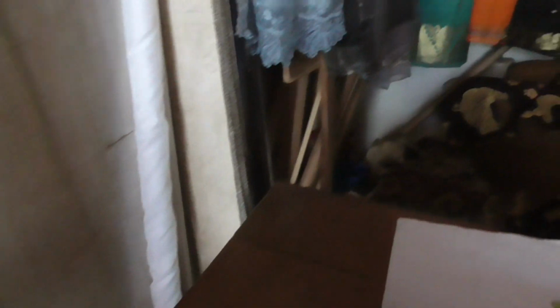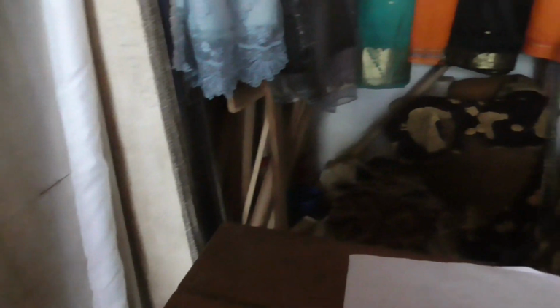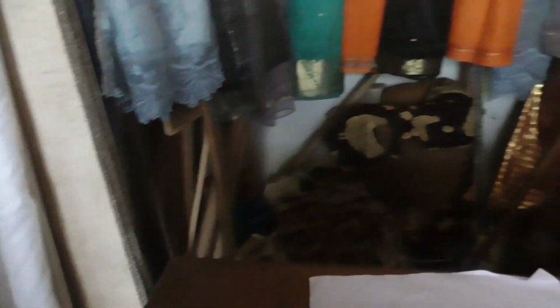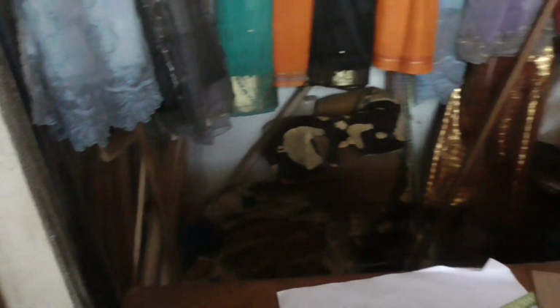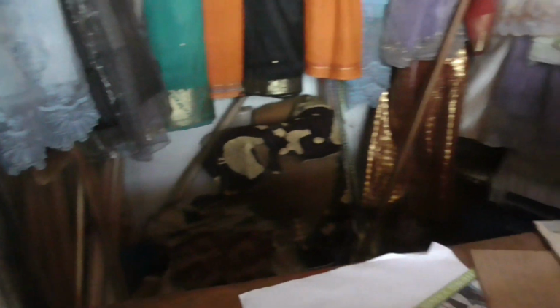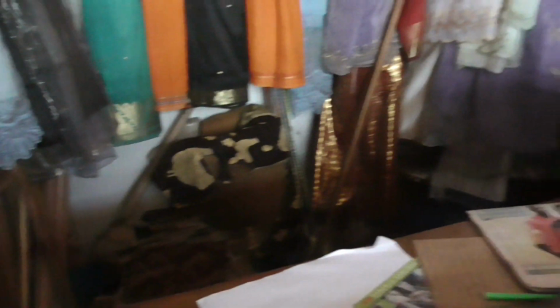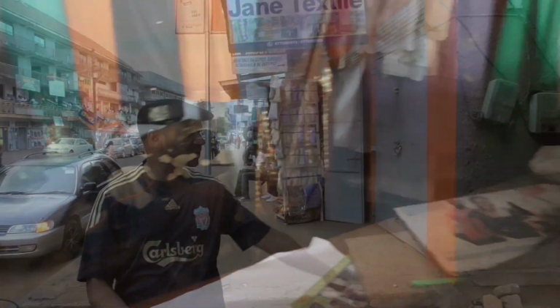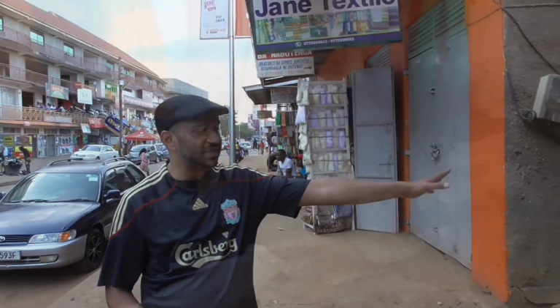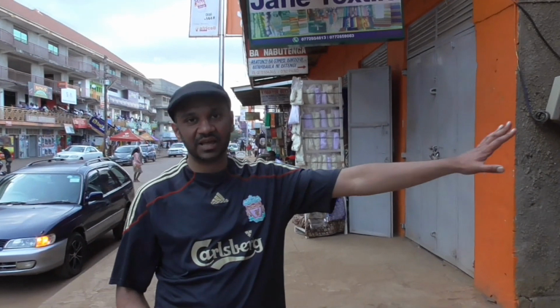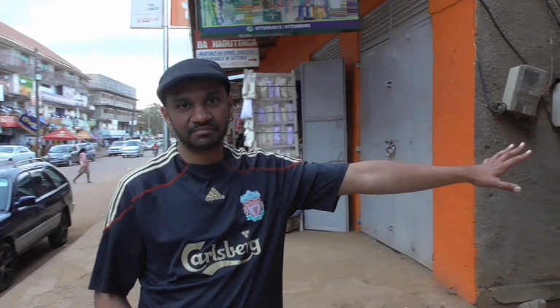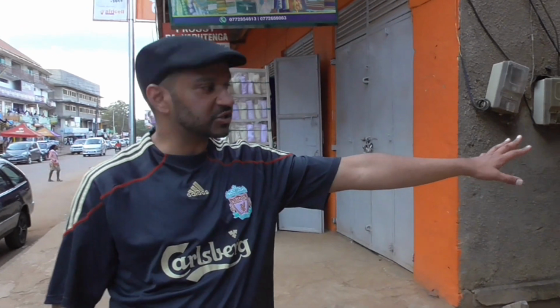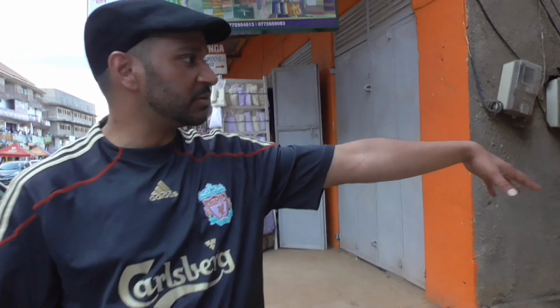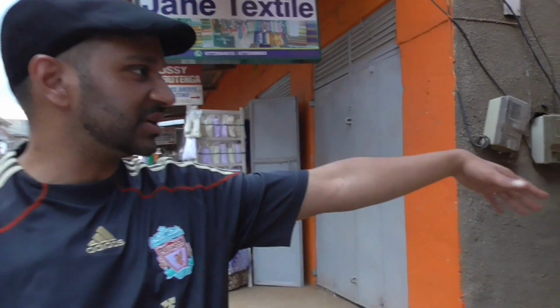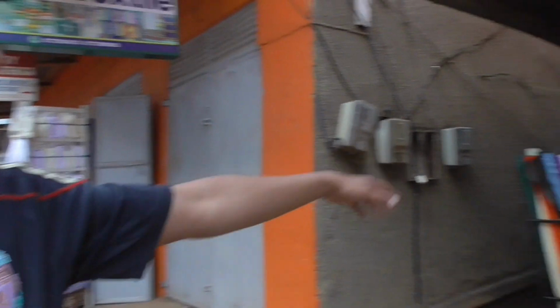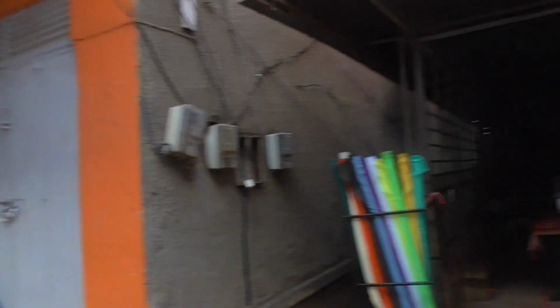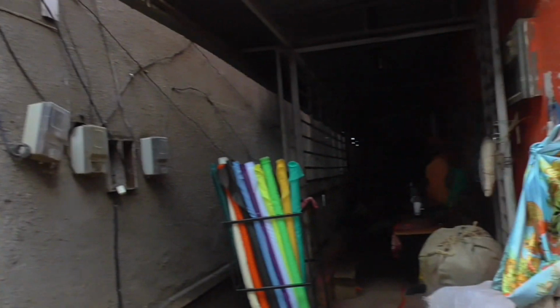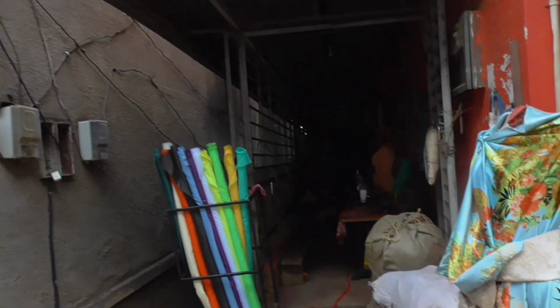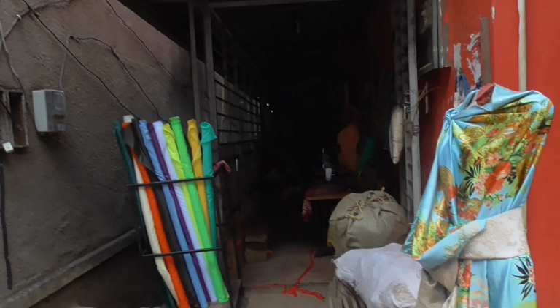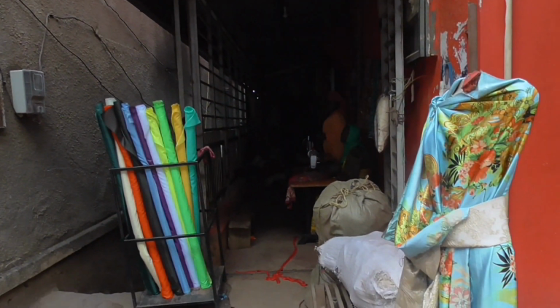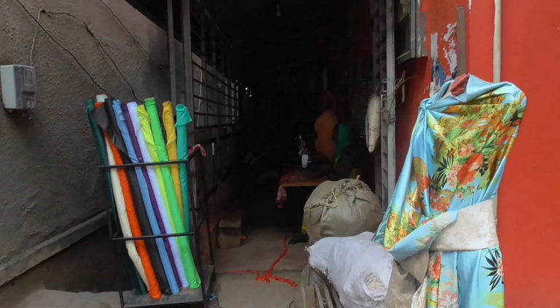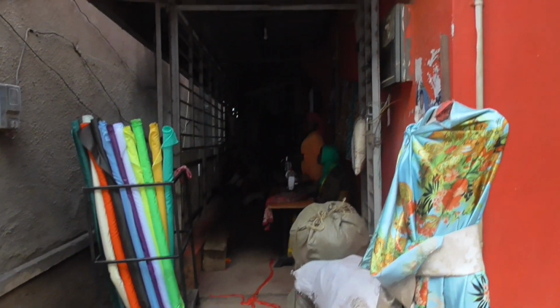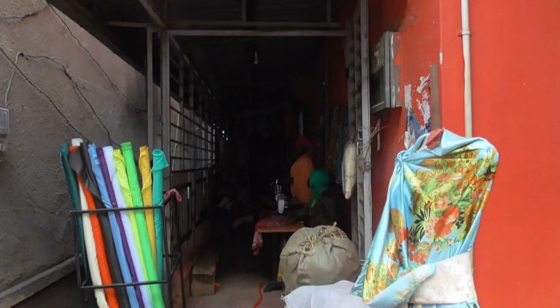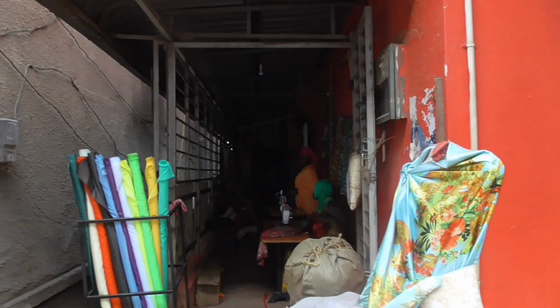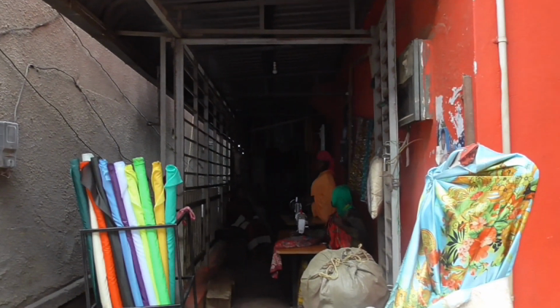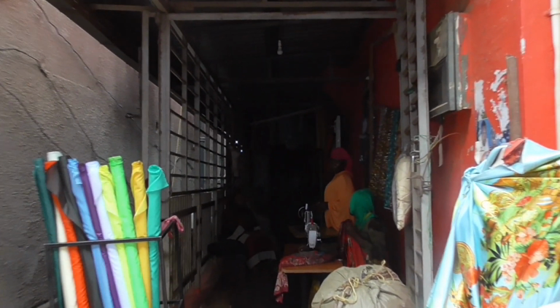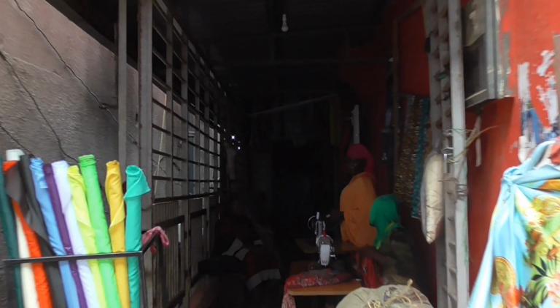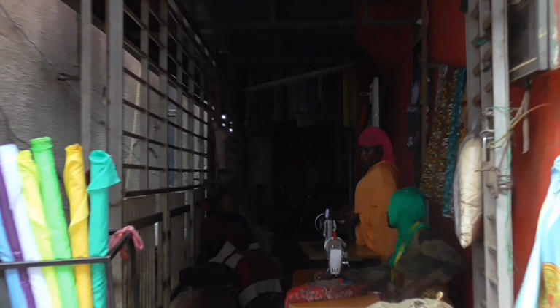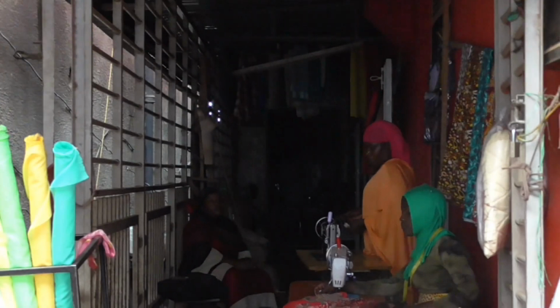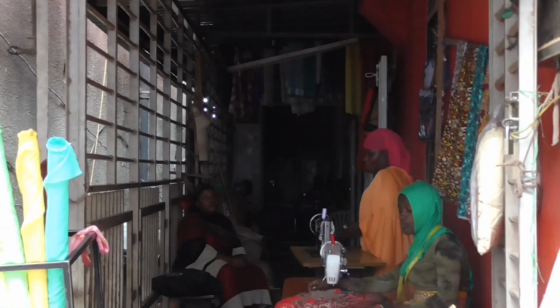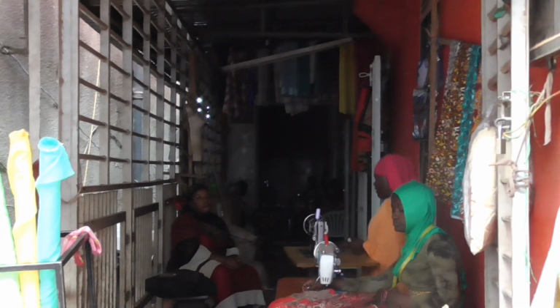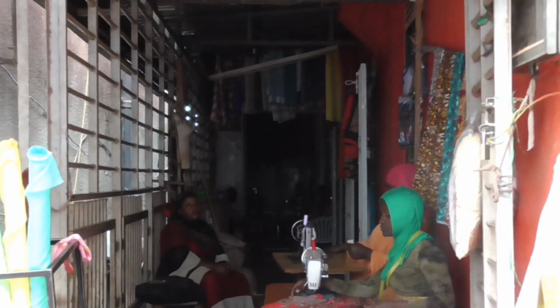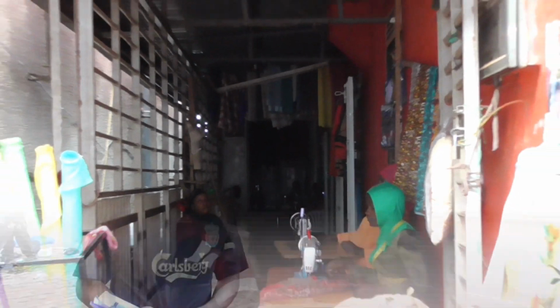There's like a sewing machine class going on. So it looks like this is where the tailors do their dresses. So this is the side of the Mwami Cinema.